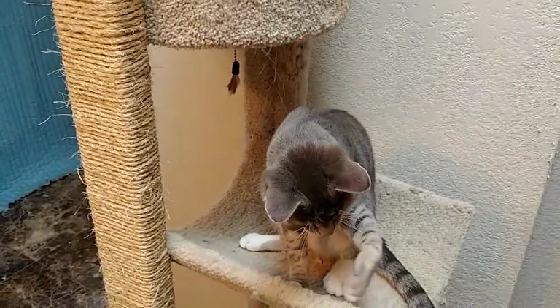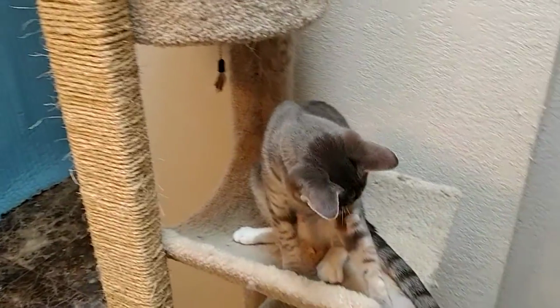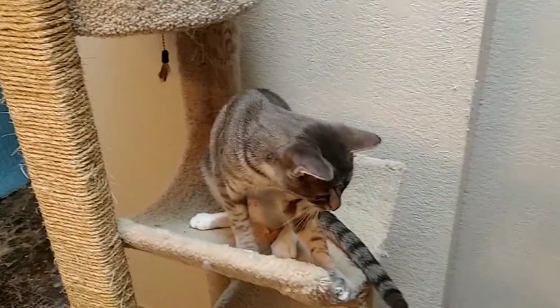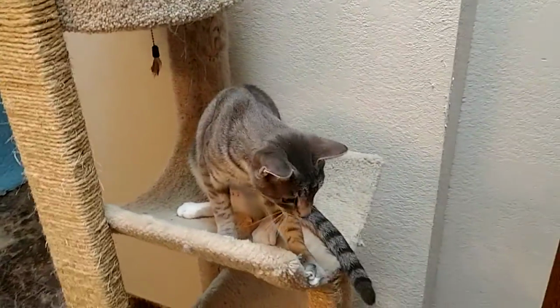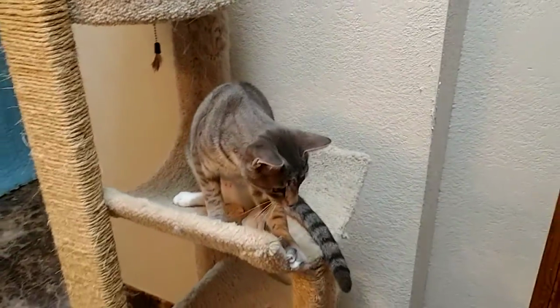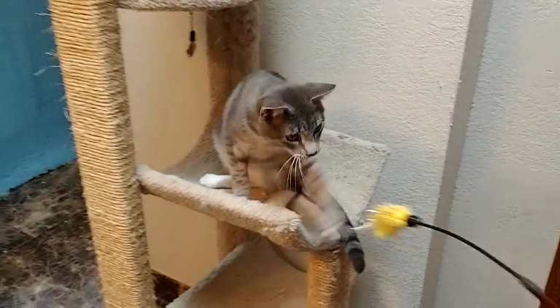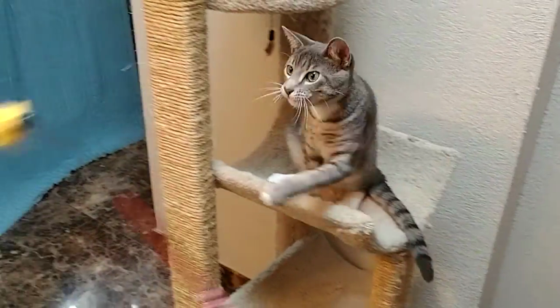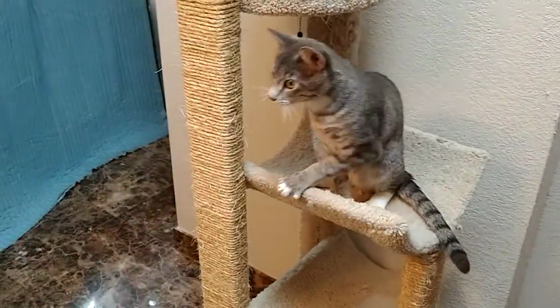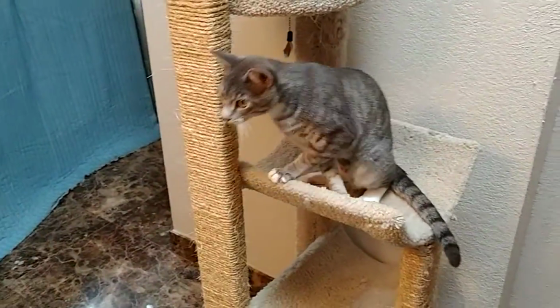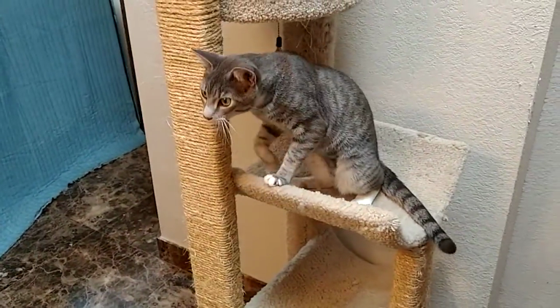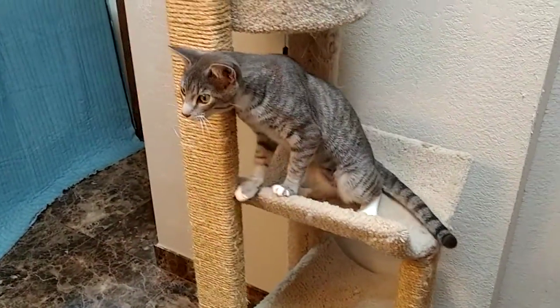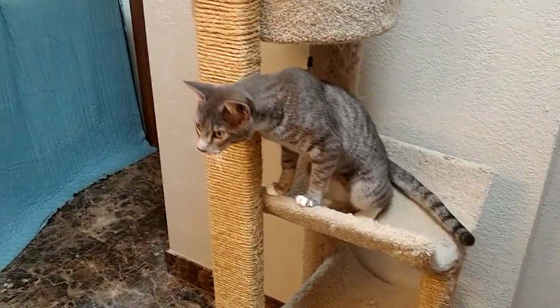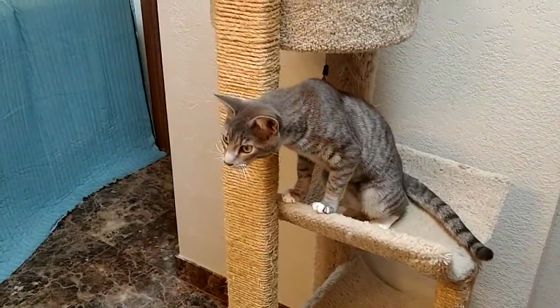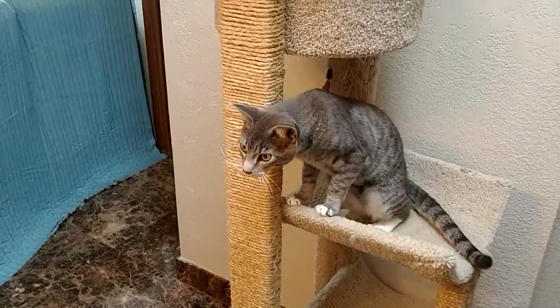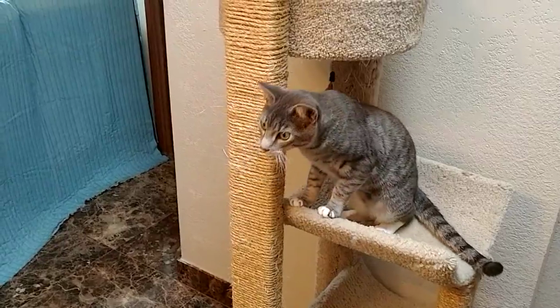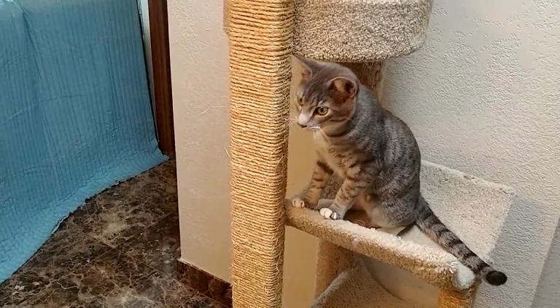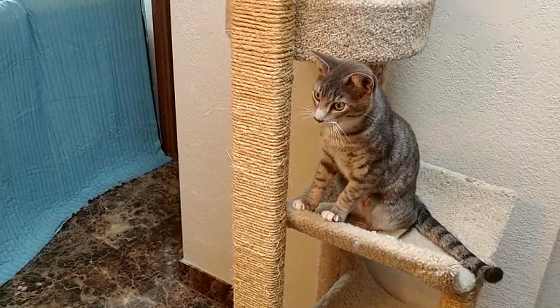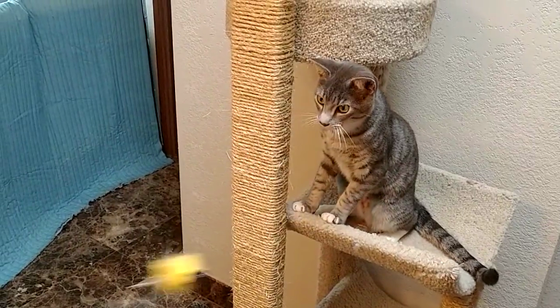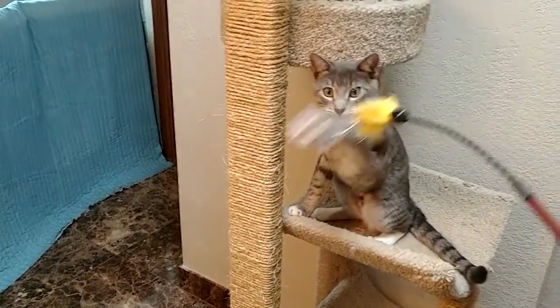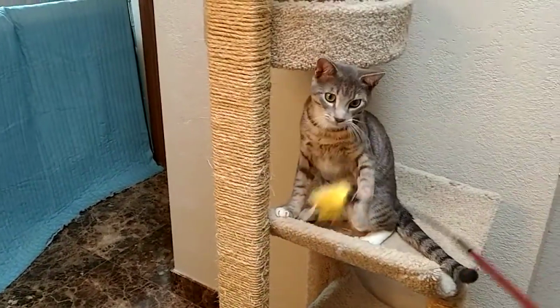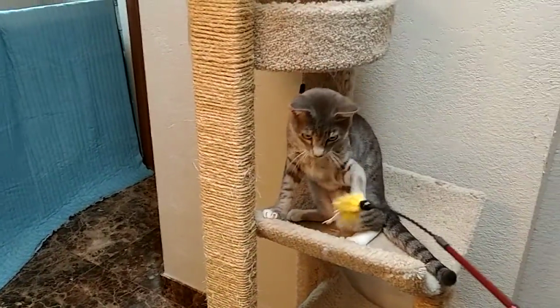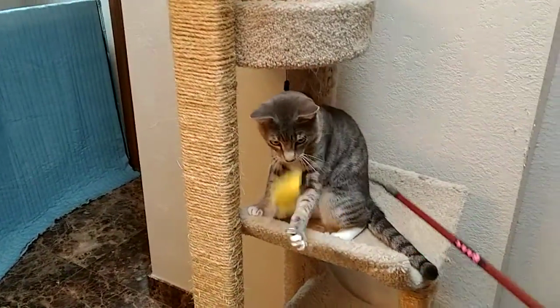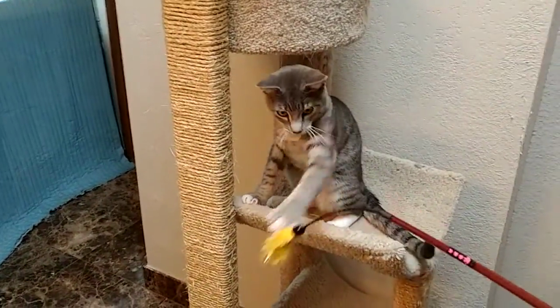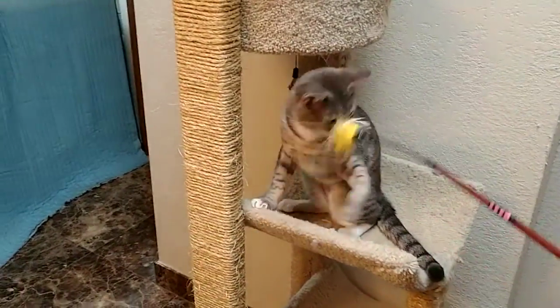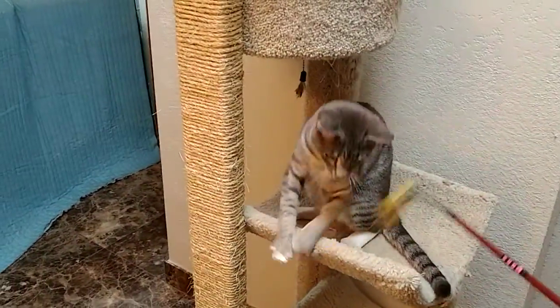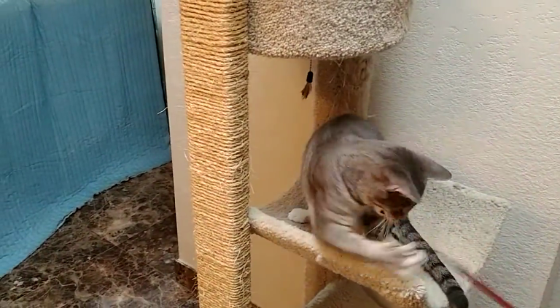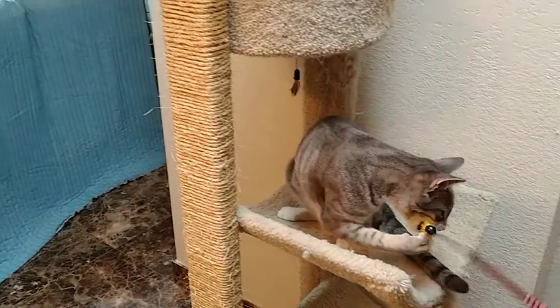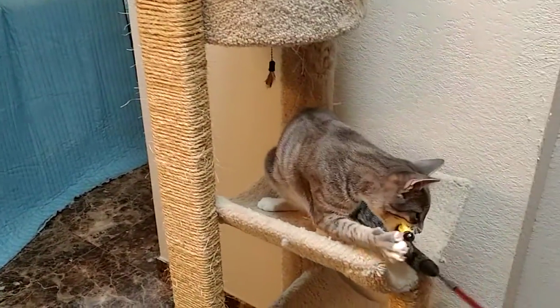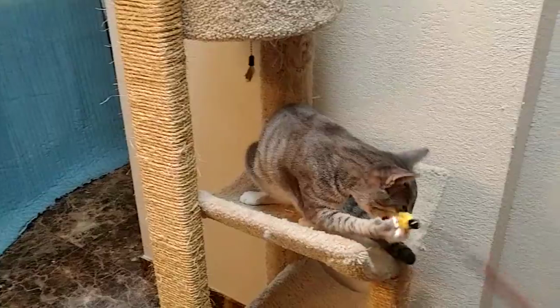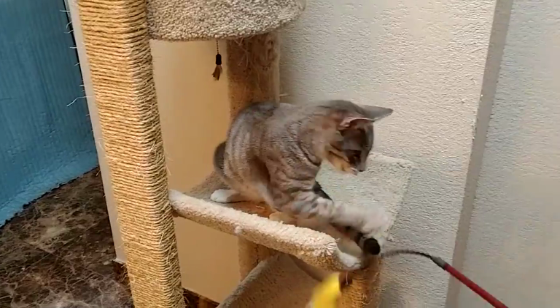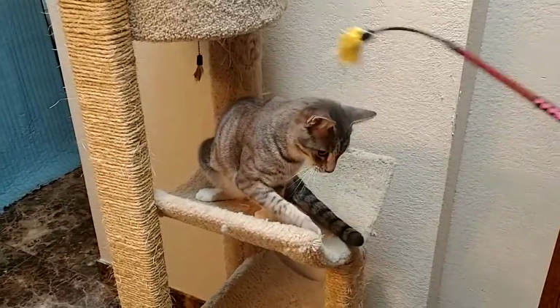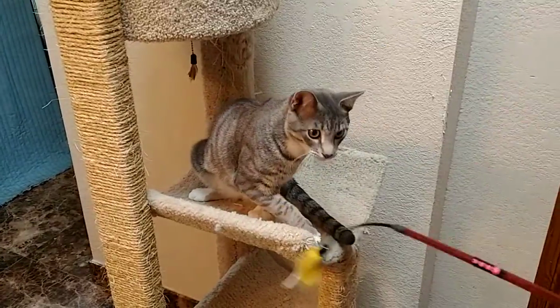He's ready to find his new home — a home with lots of cat trees and places to climb and places to play, and another cat who's very active.